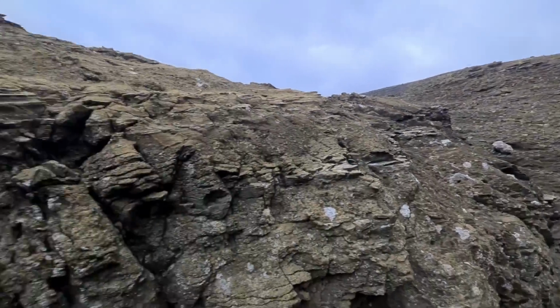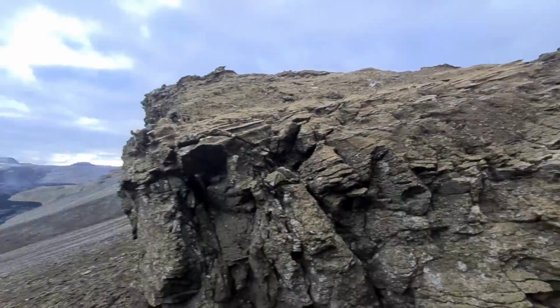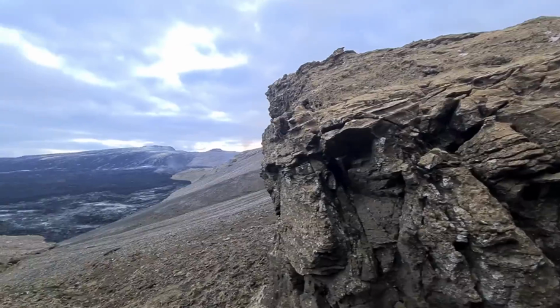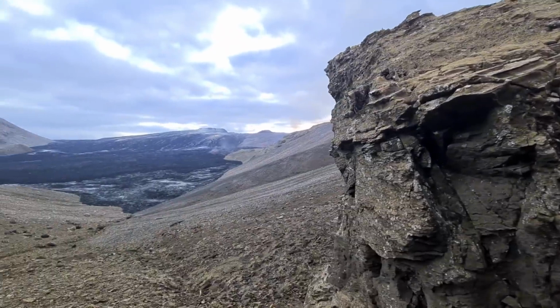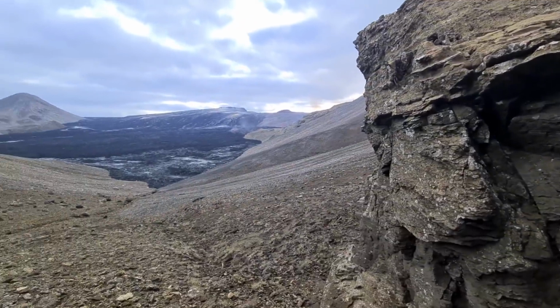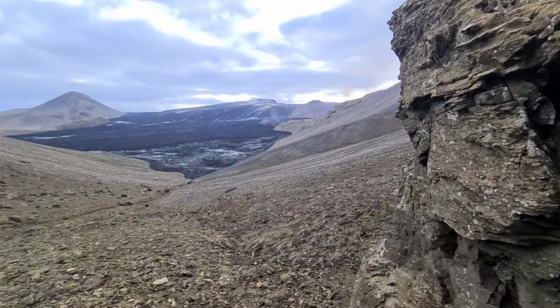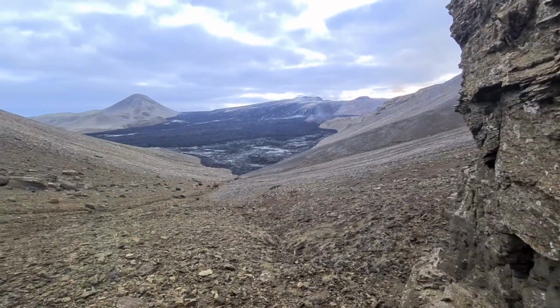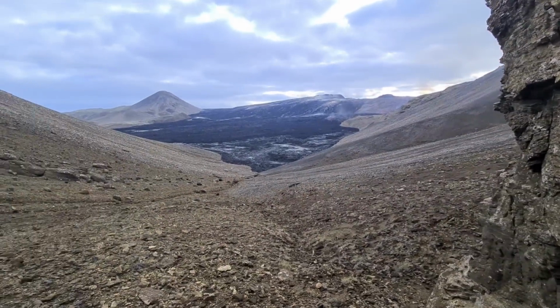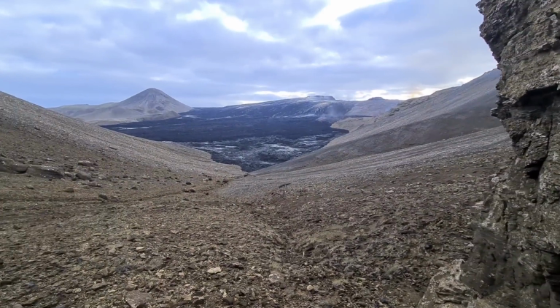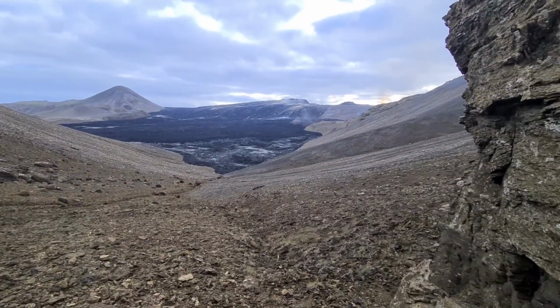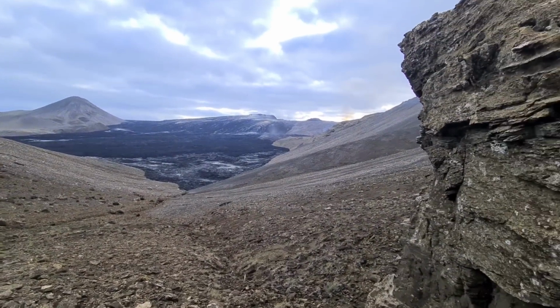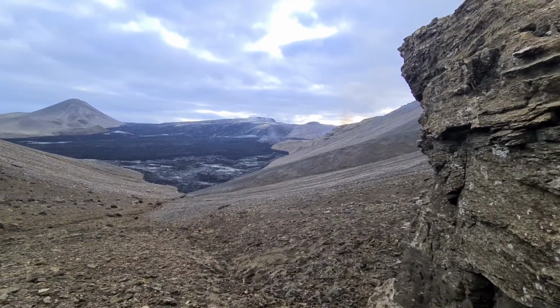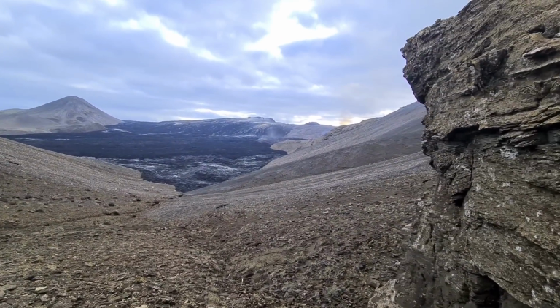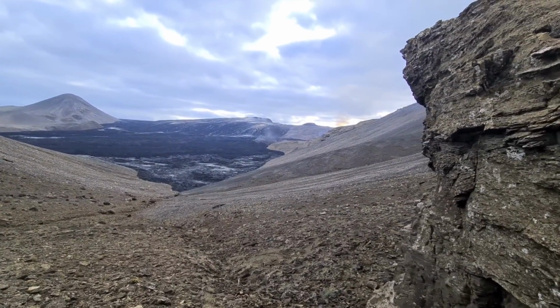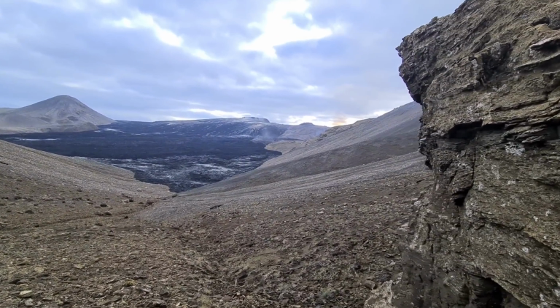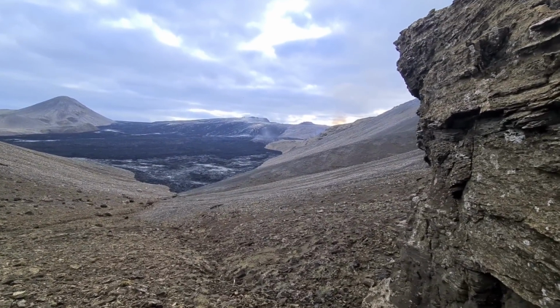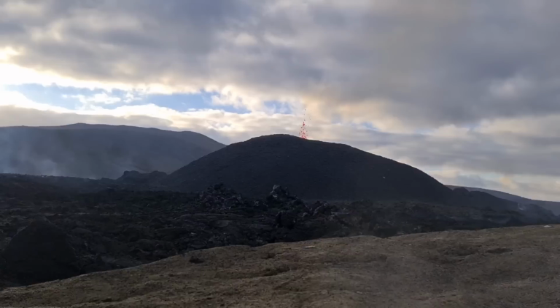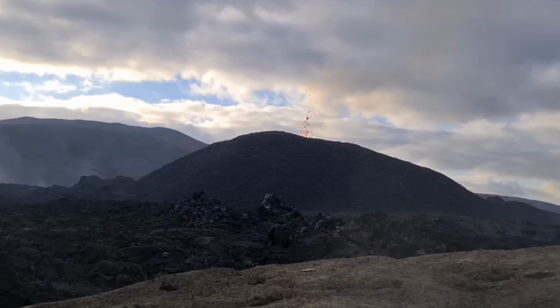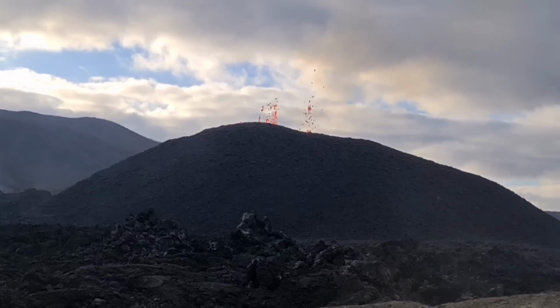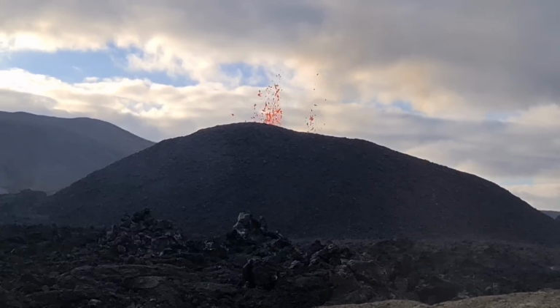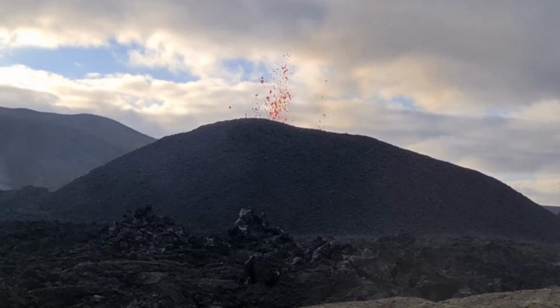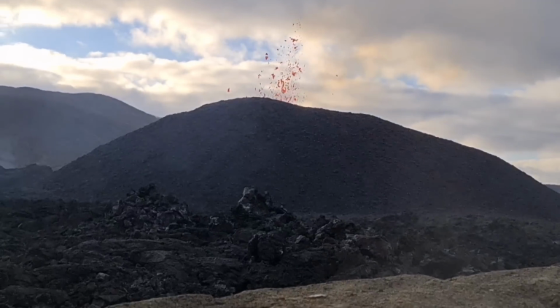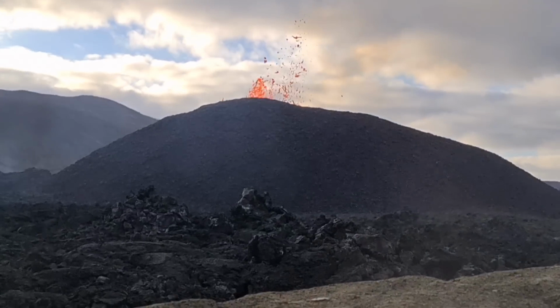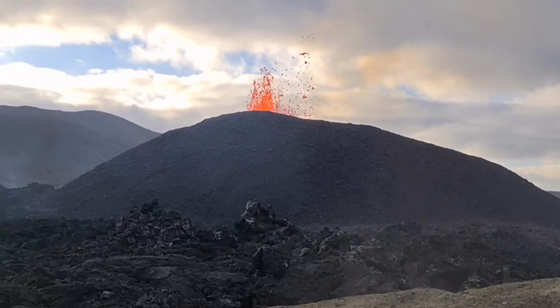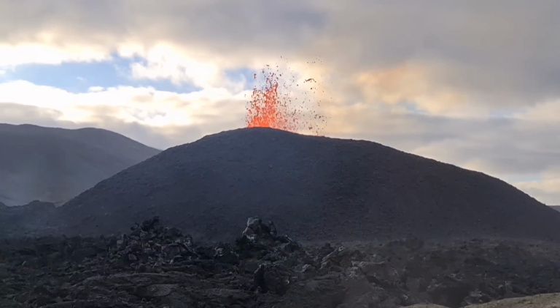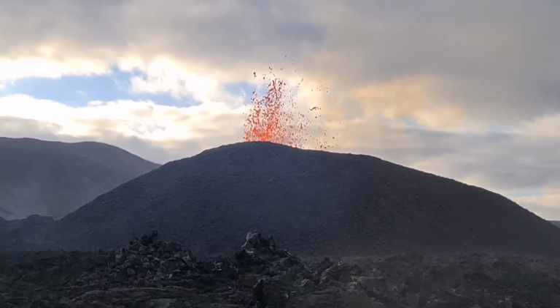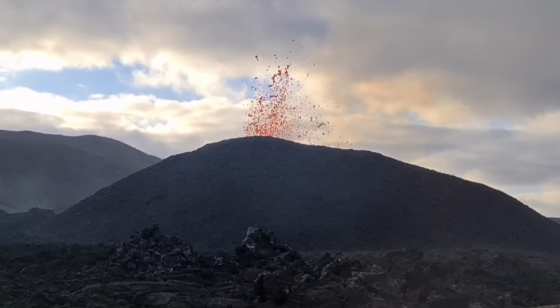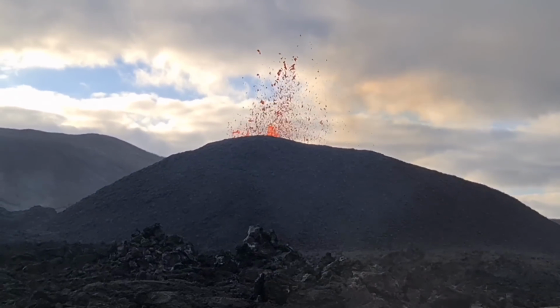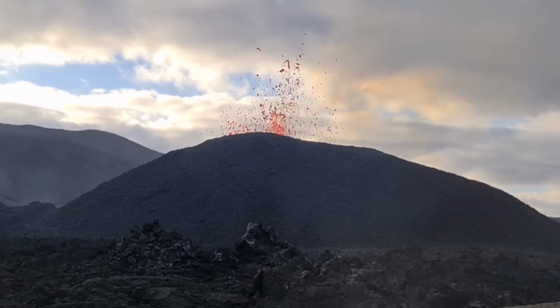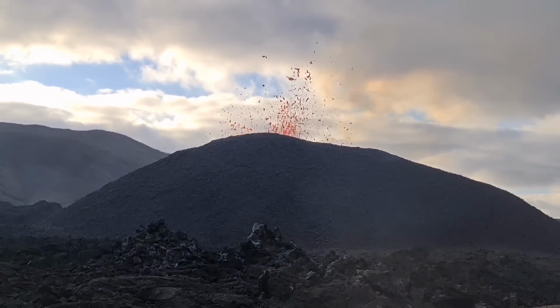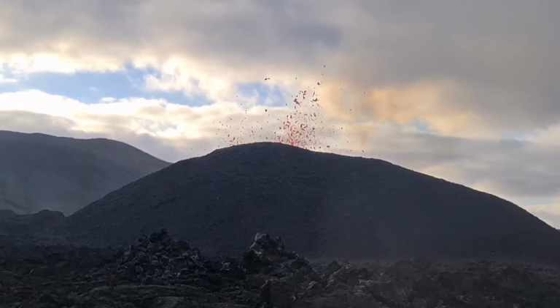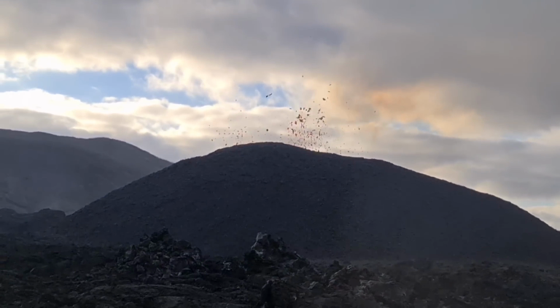So a bit windy. We go down to the lava and just walk along the lava to the volcano.